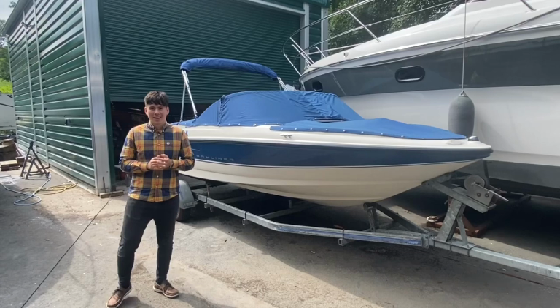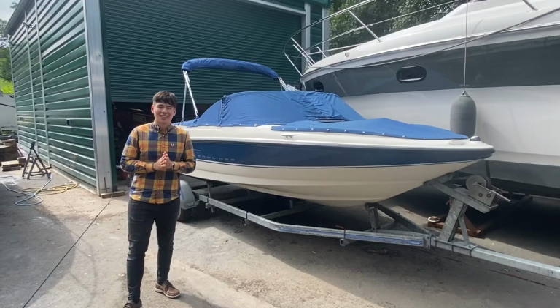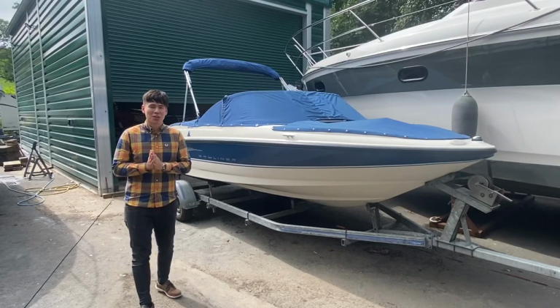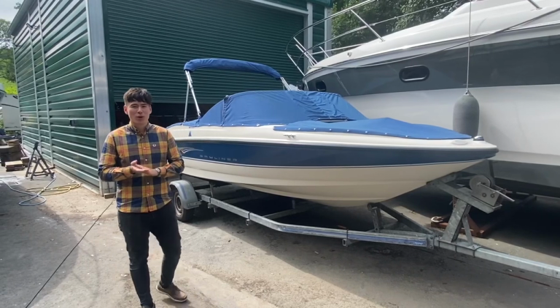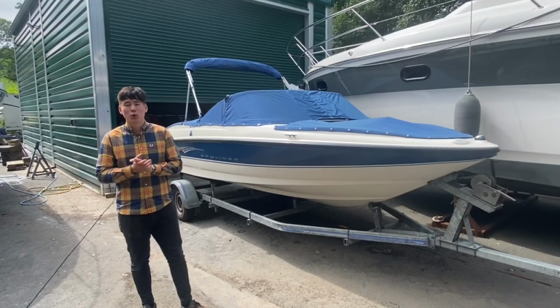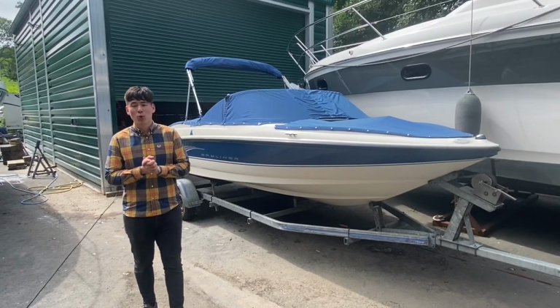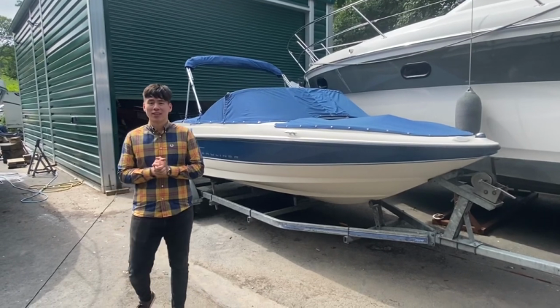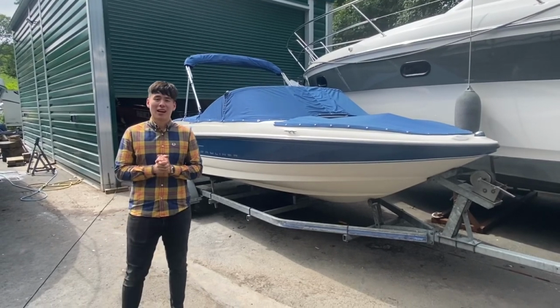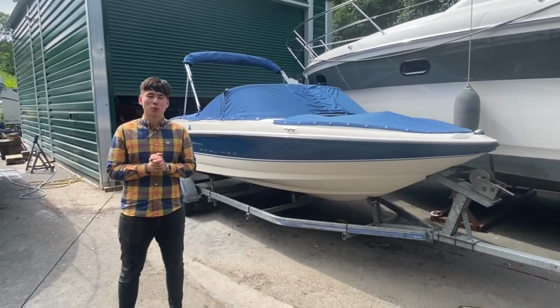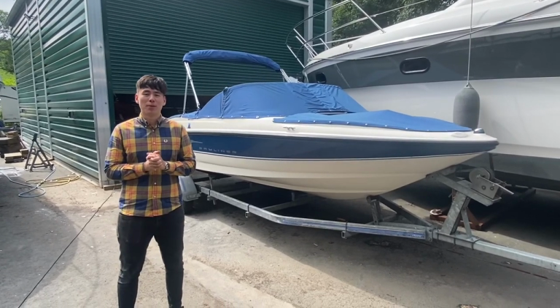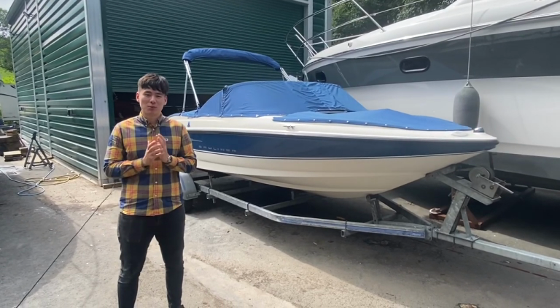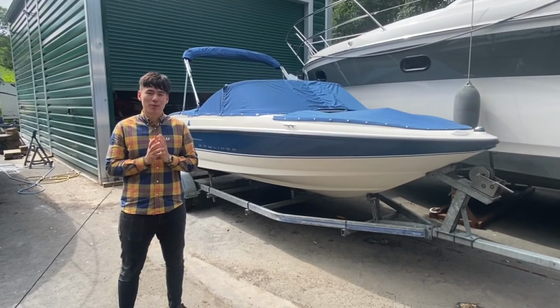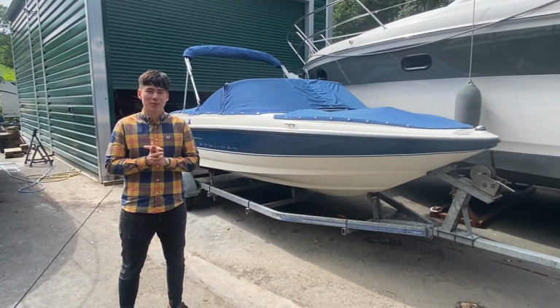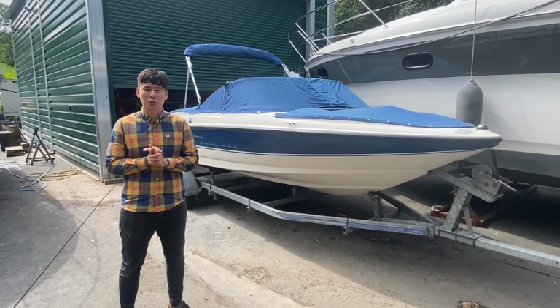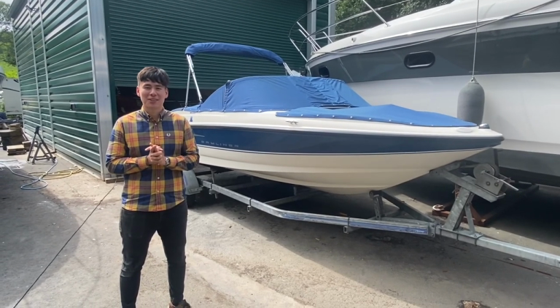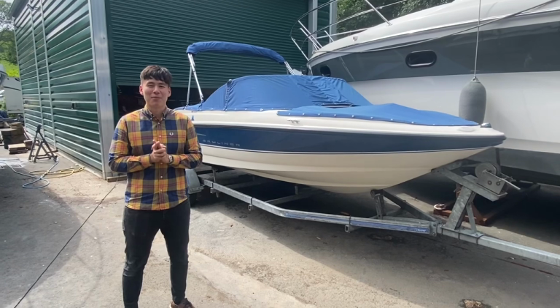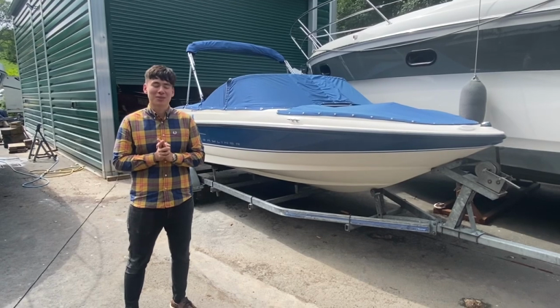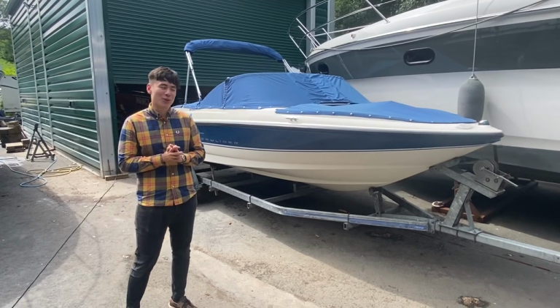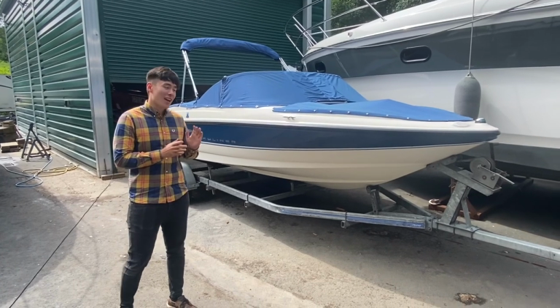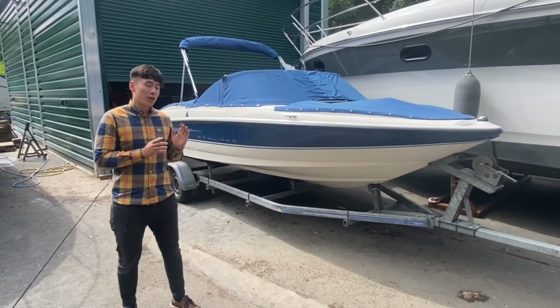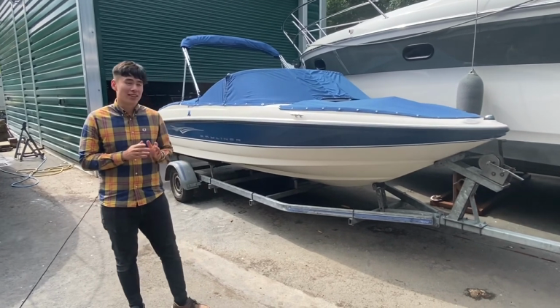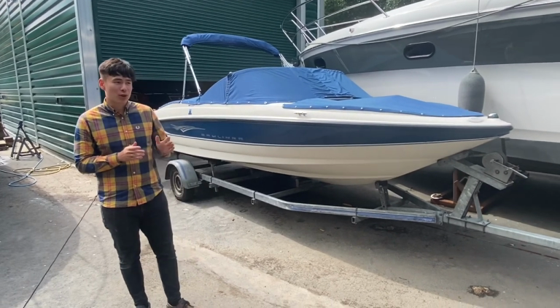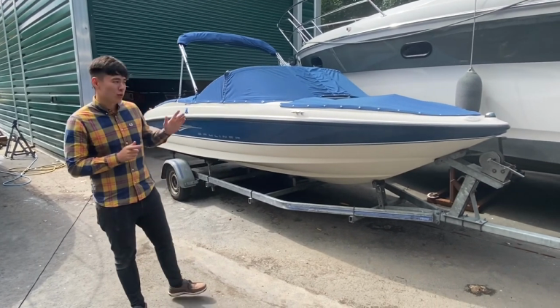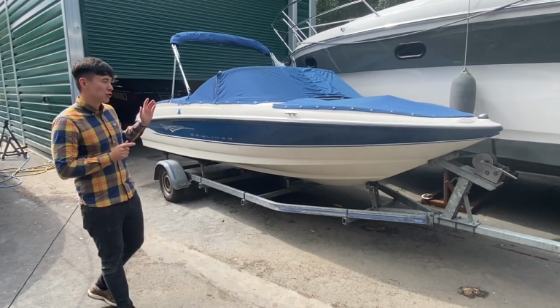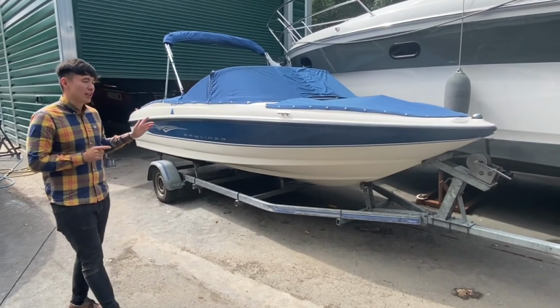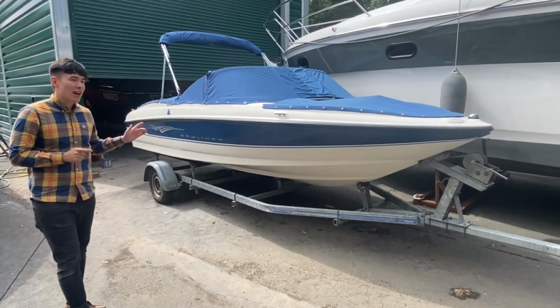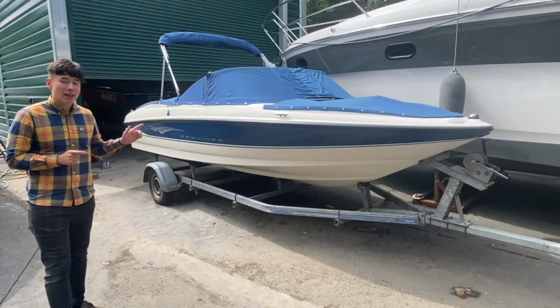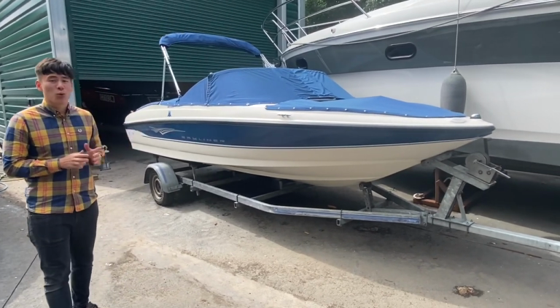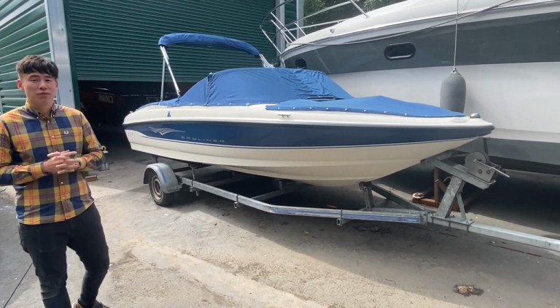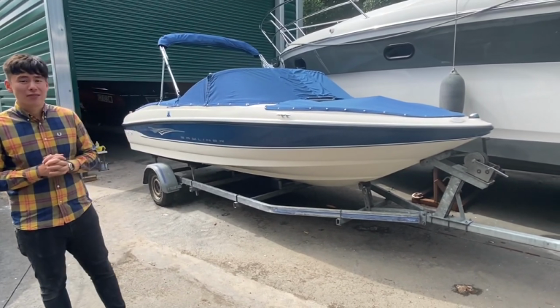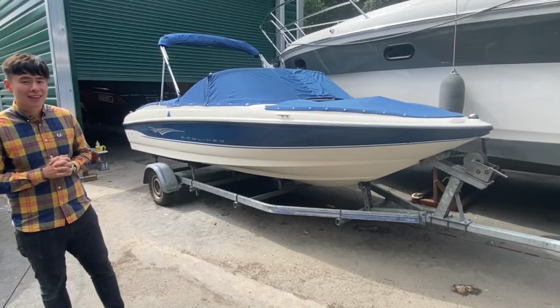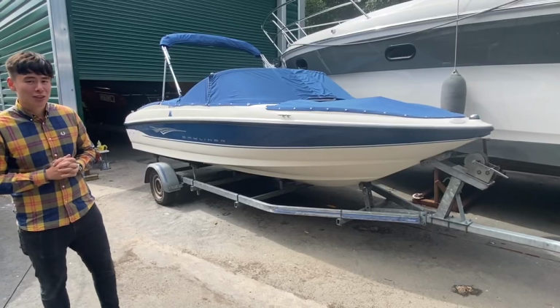Ladies and gentlemen, welcome to the boatyard here at Cameron House Marina. My name's Ruben Mercer, I'm a sales manager here at Marine Sales. We're here today because we have just taken in a Bayliner 175 Gran Turismo.